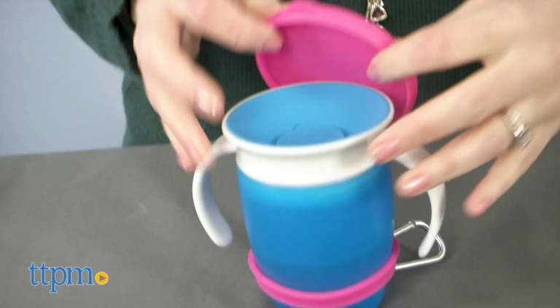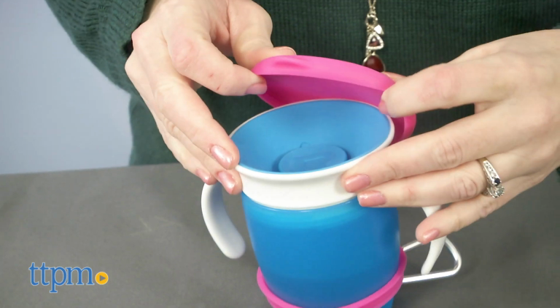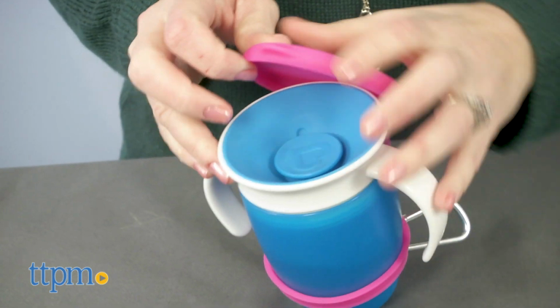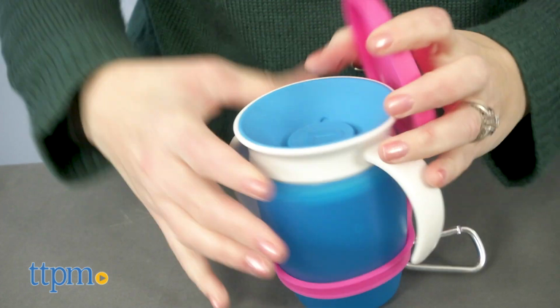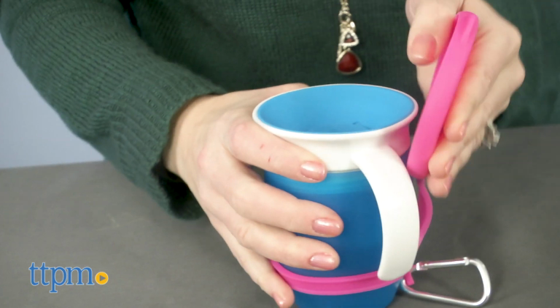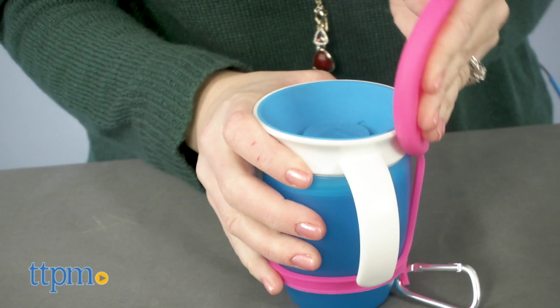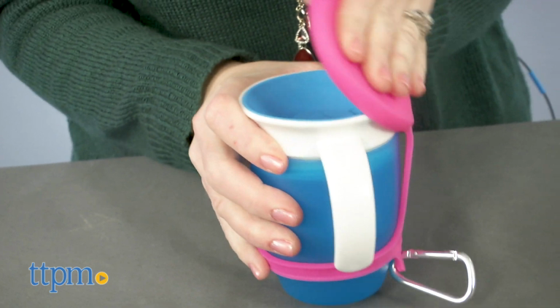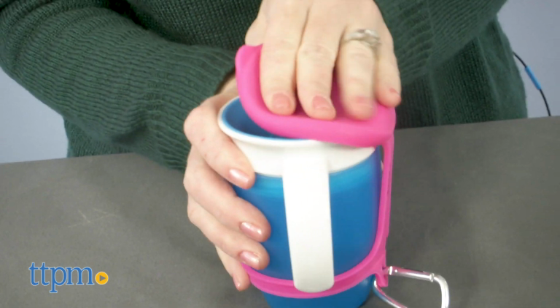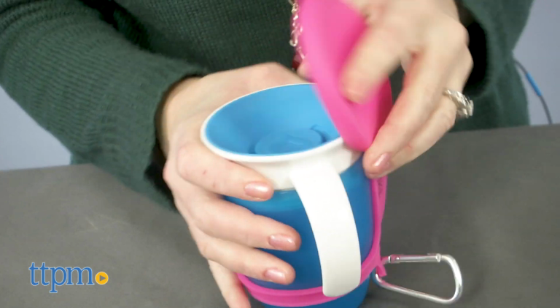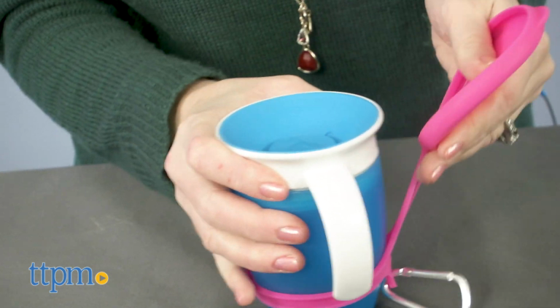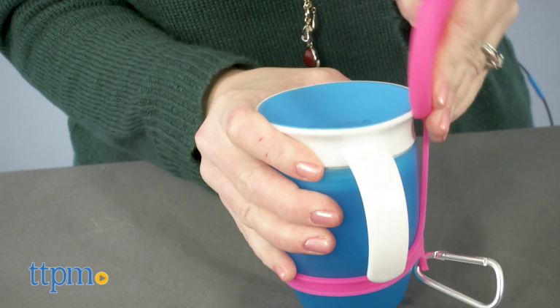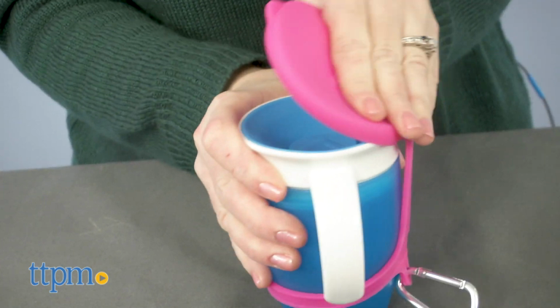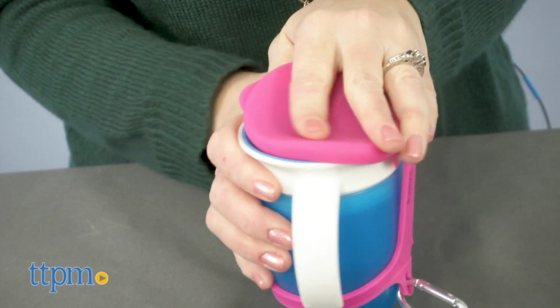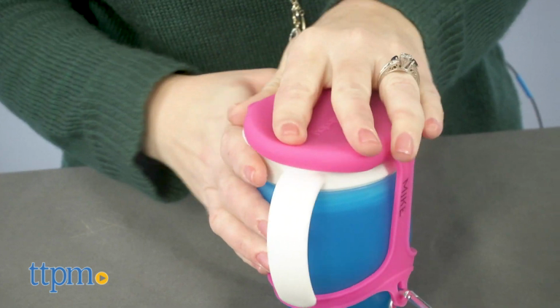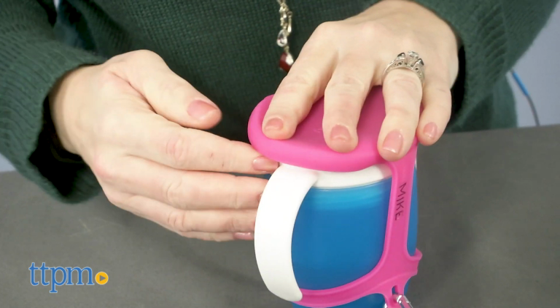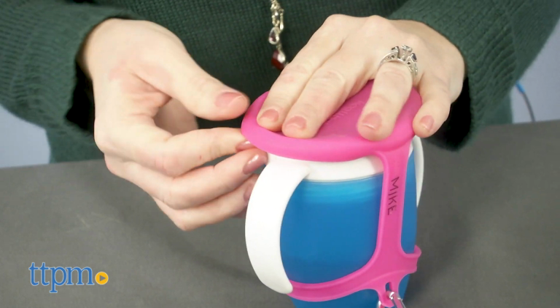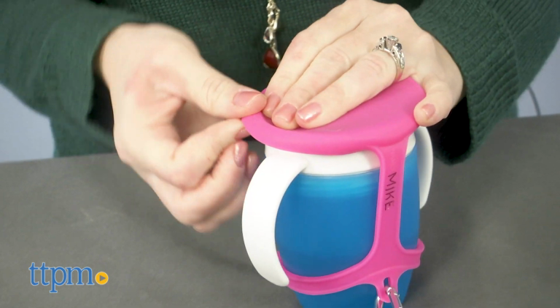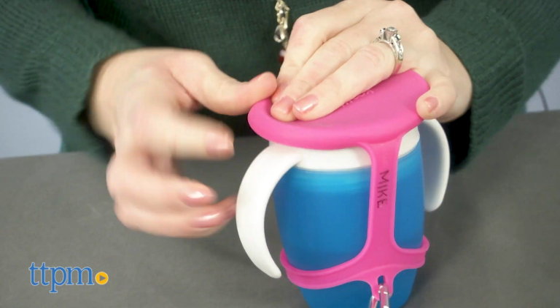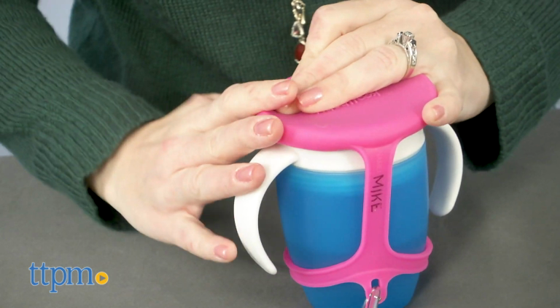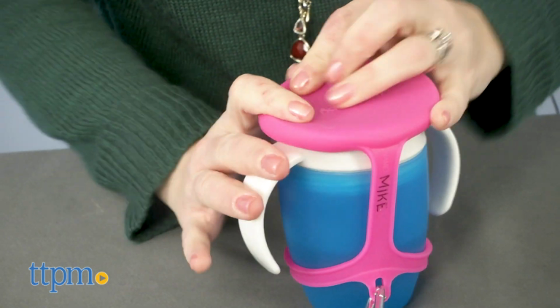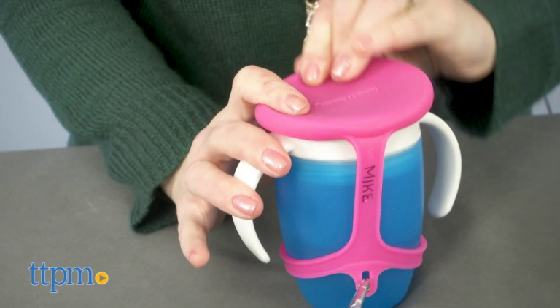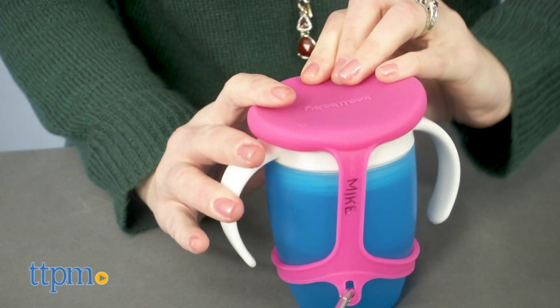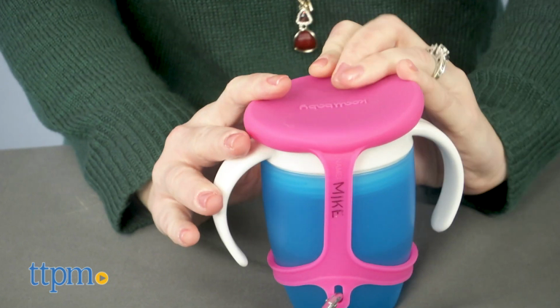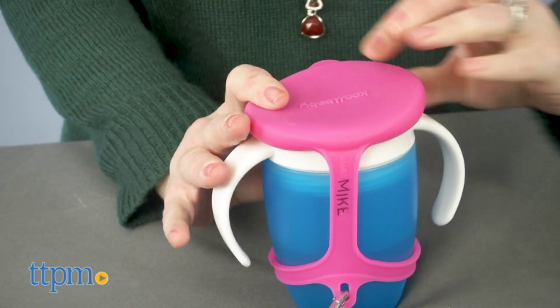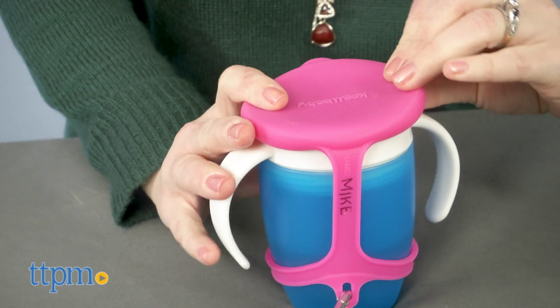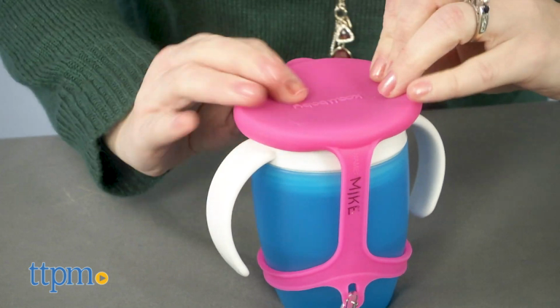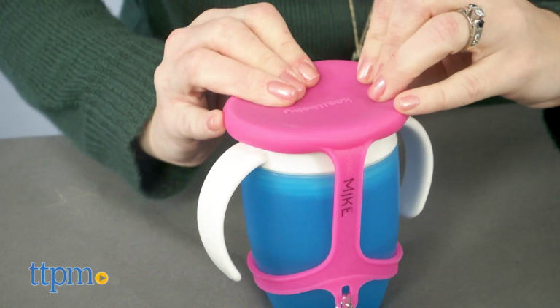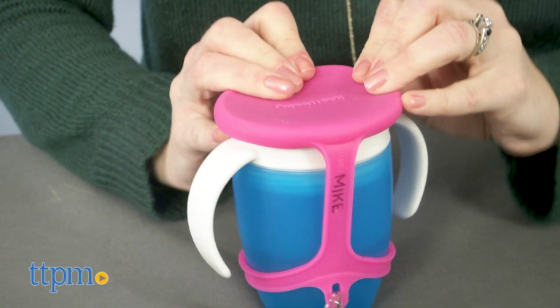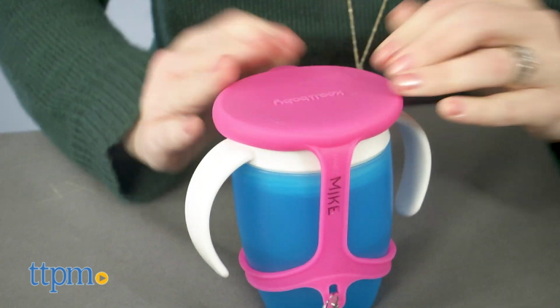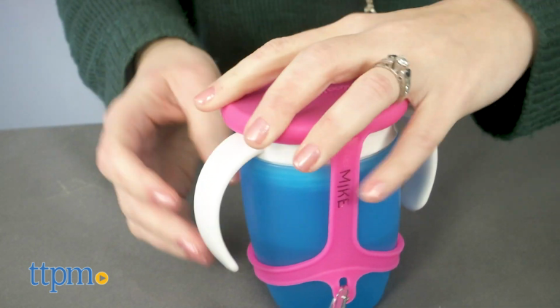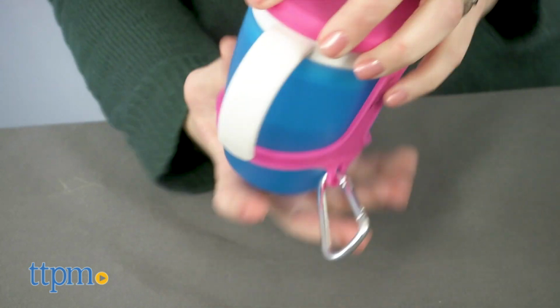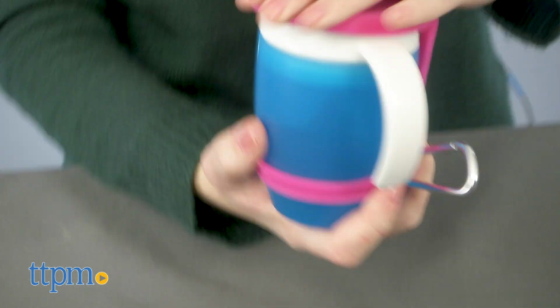This is a good idea for parents whose kids drink from the Munchkin cups. If you're concerned about taking the cup on the go and want to make sure it stays clean and doesn't leak in your bag, then you might want these lids.